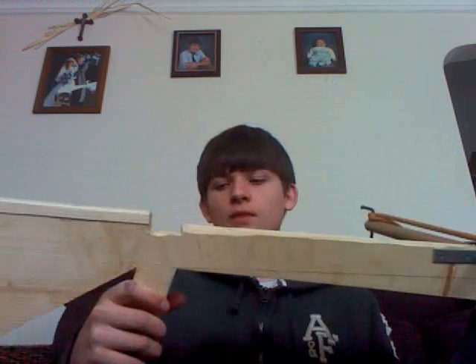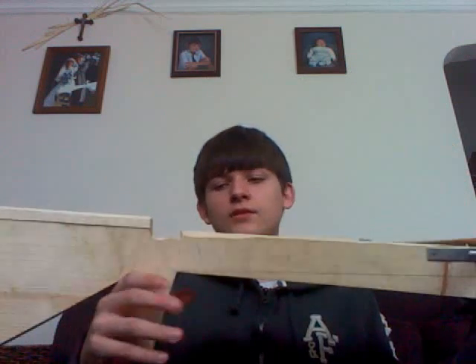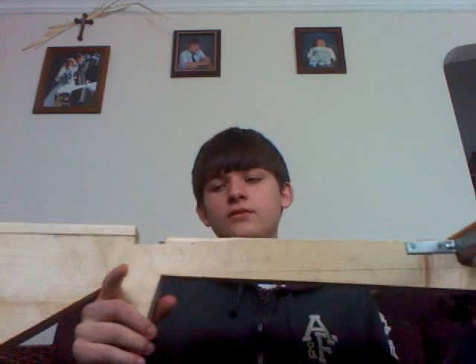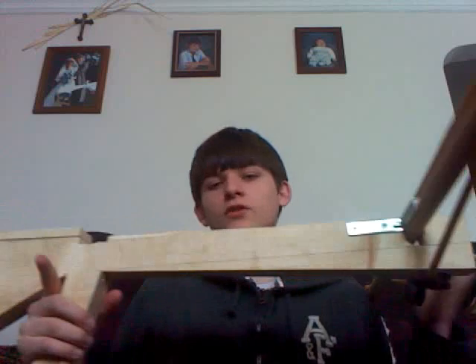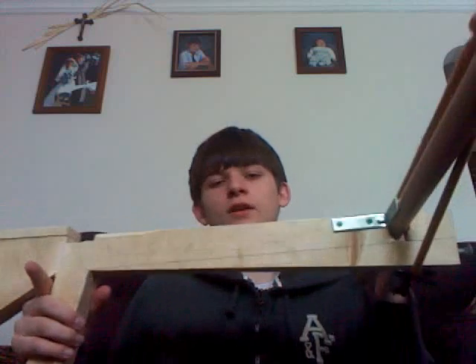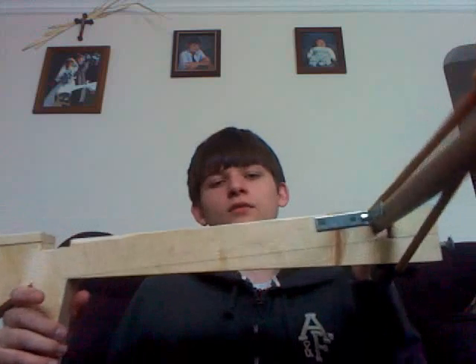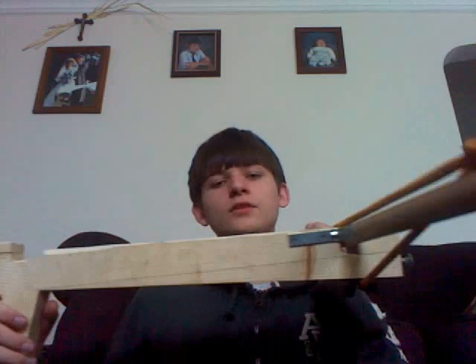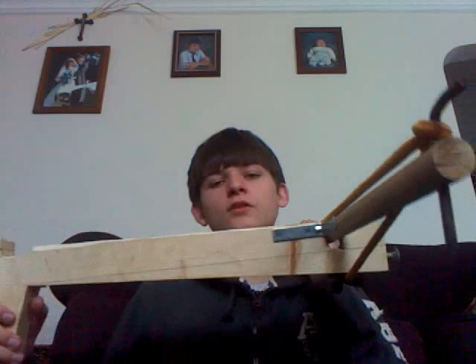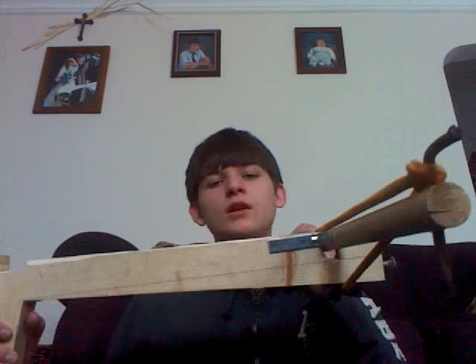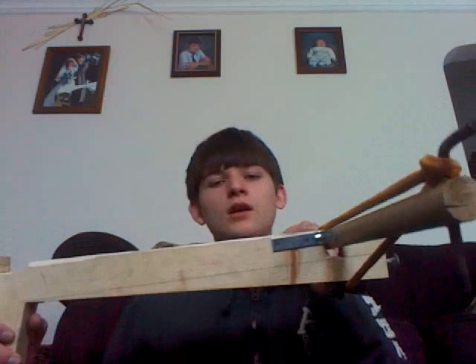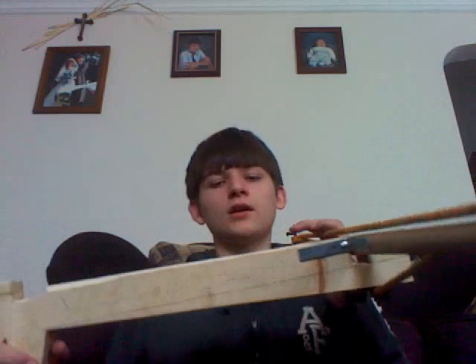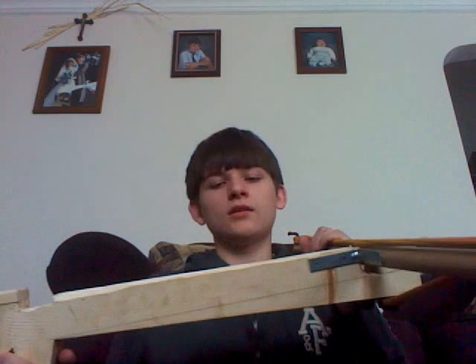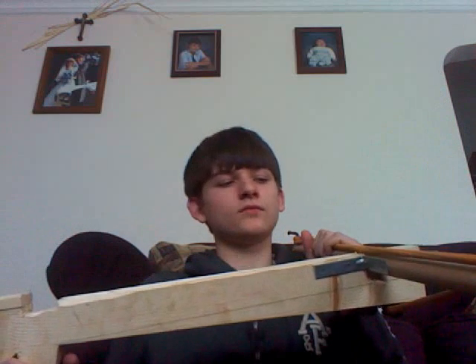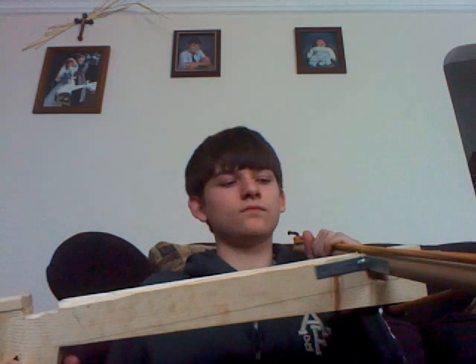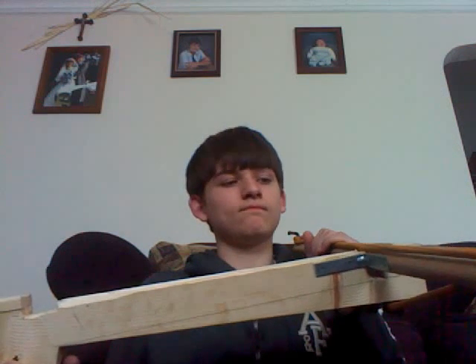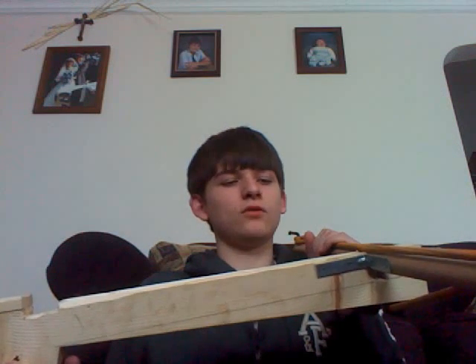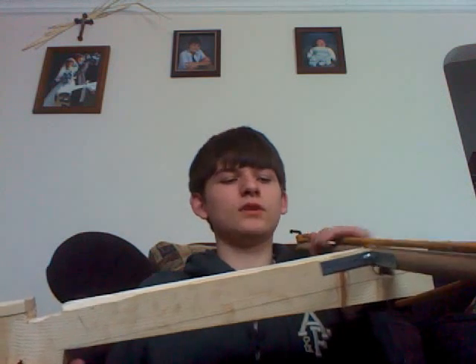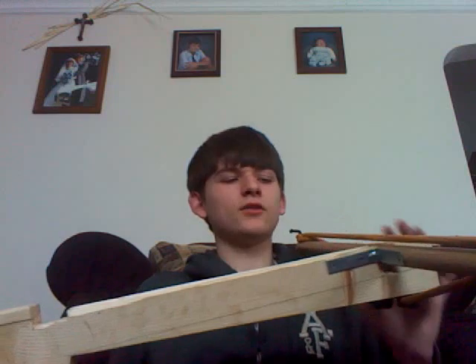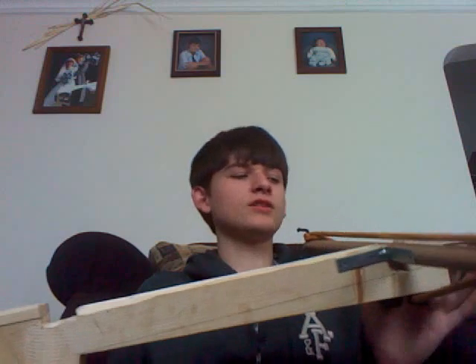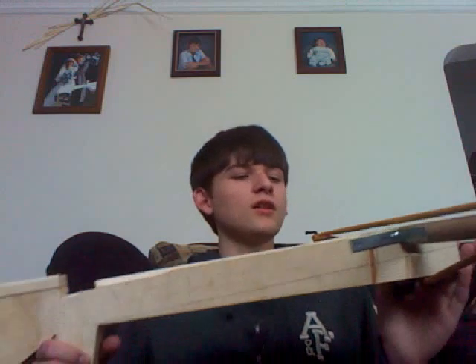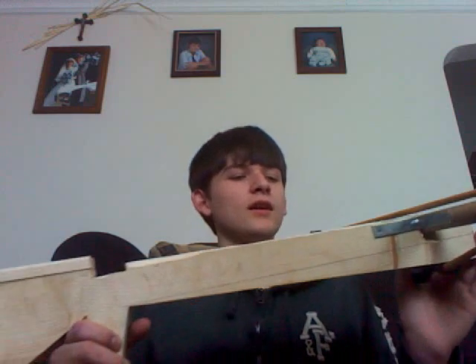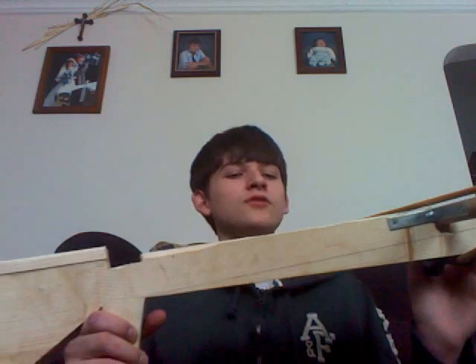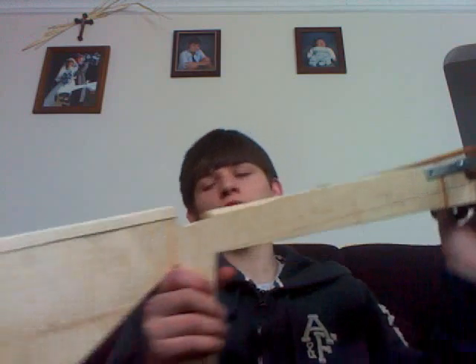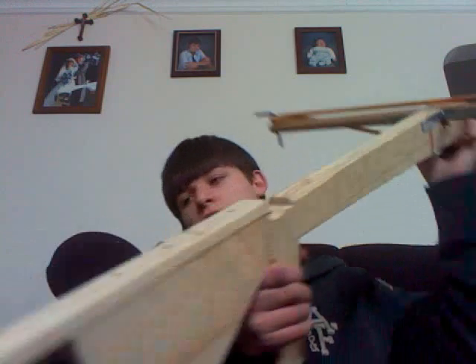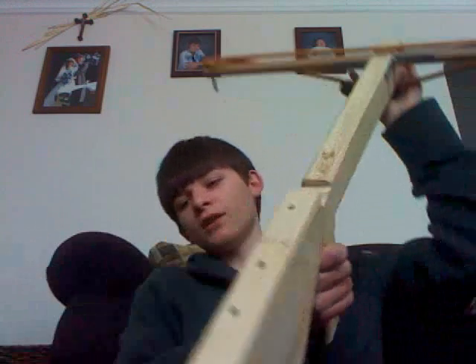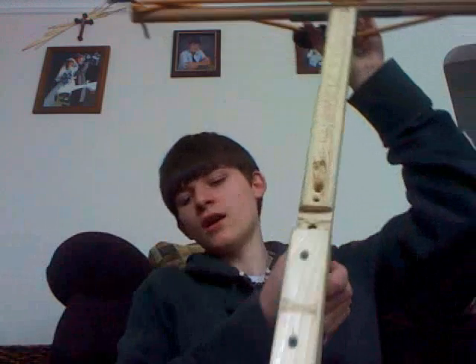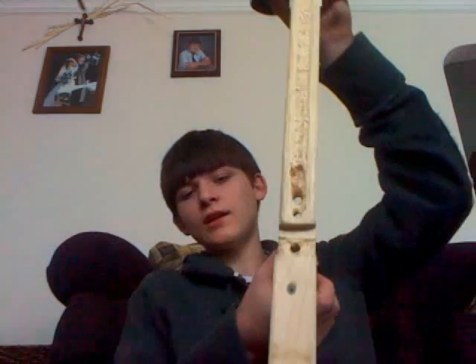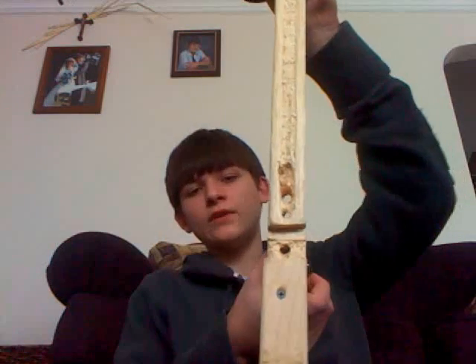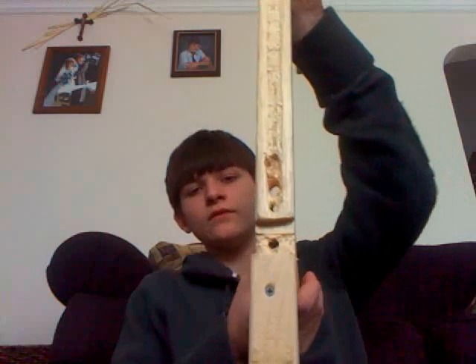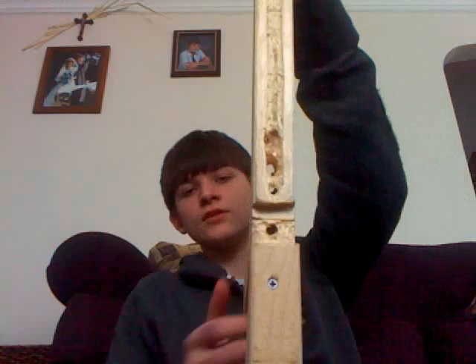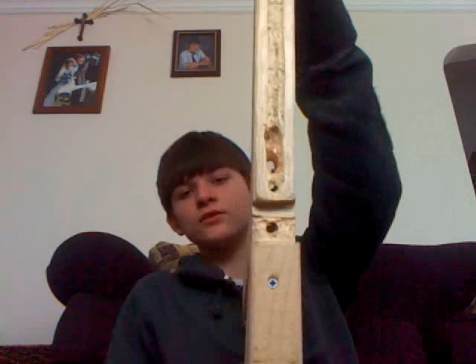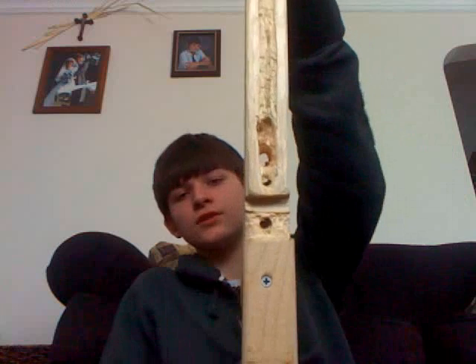It's made out of a 2x8 piece of wood. You kind of do need a jigsaw and a dremel tool for this. I didn't have either of those, so I had to use a circular saw.